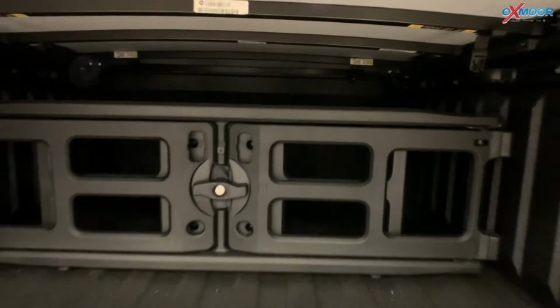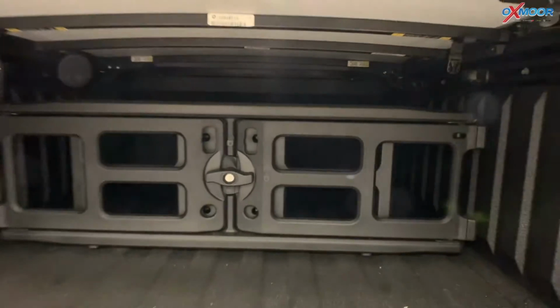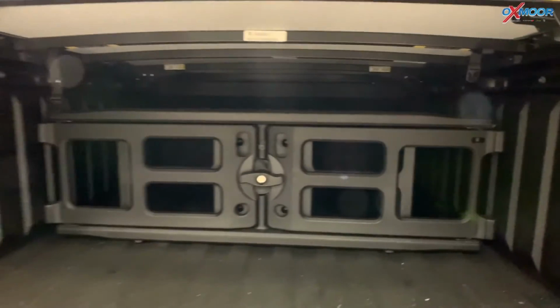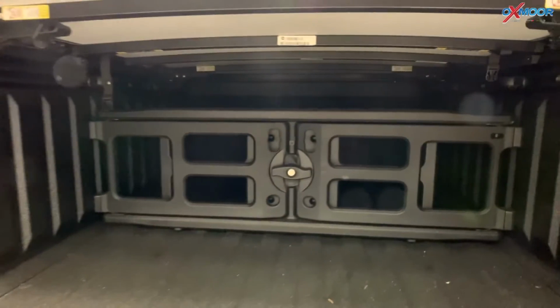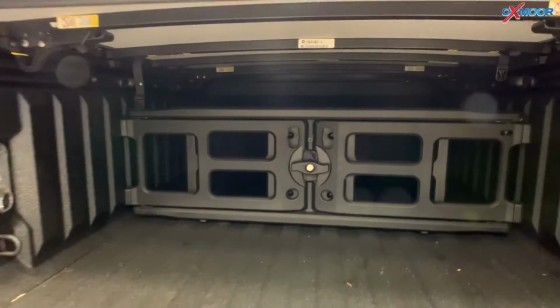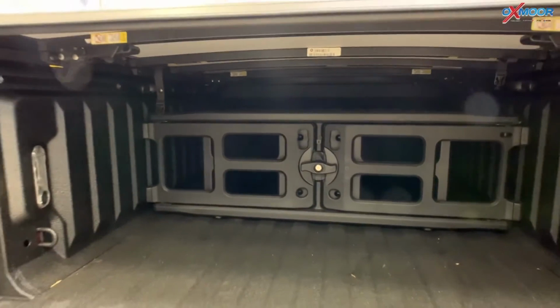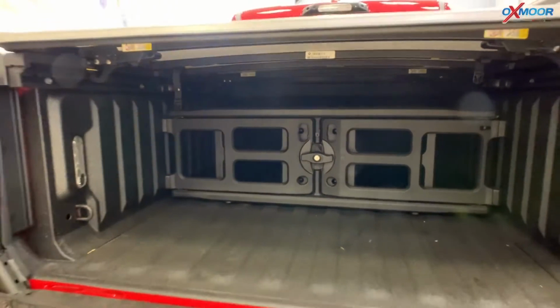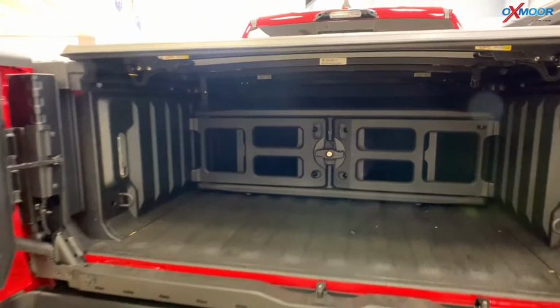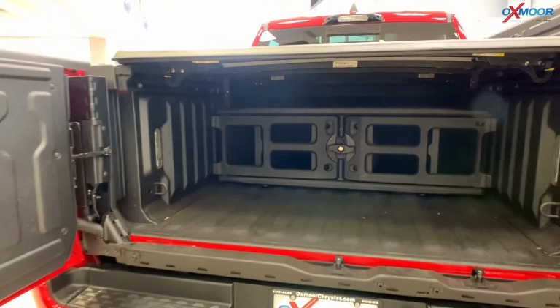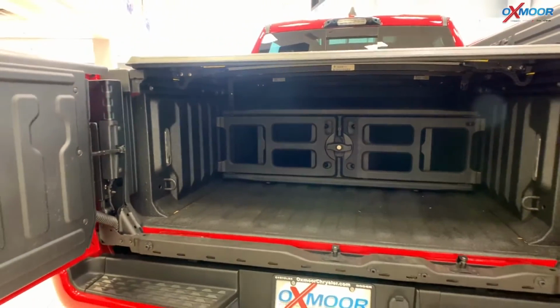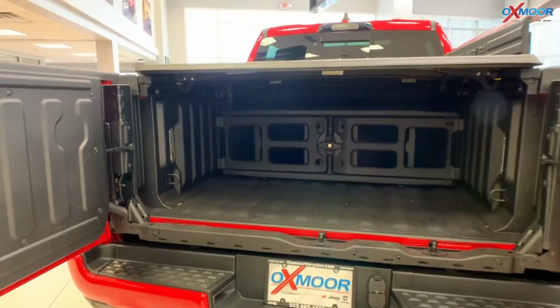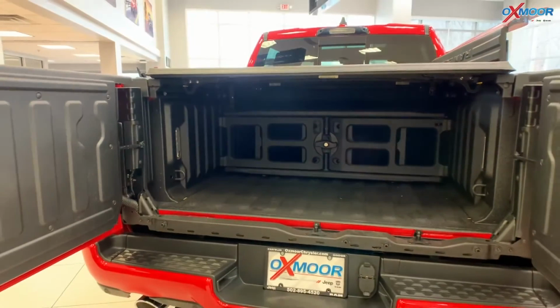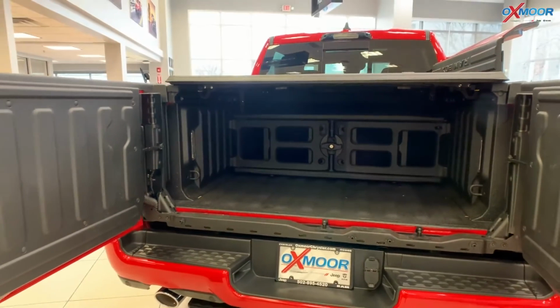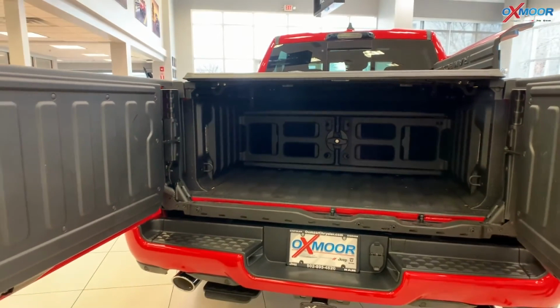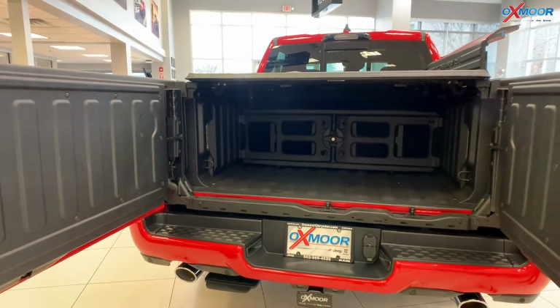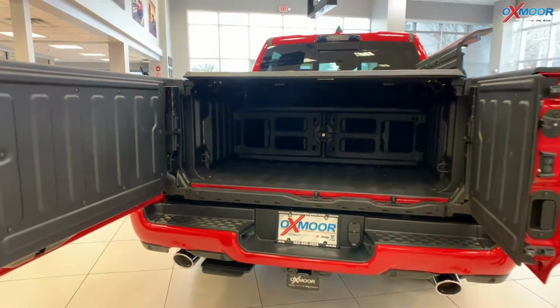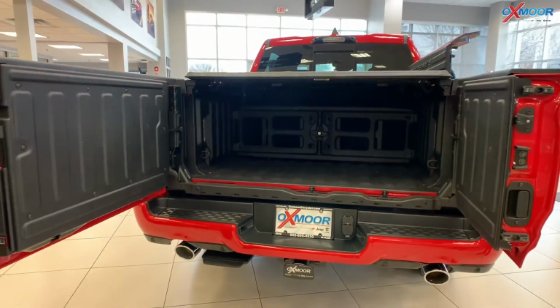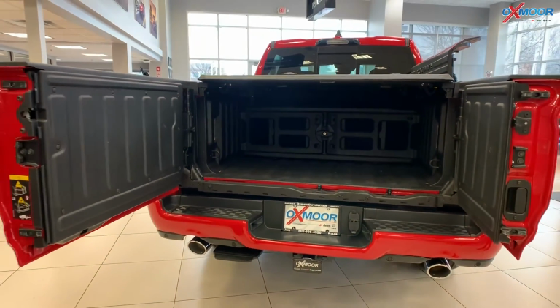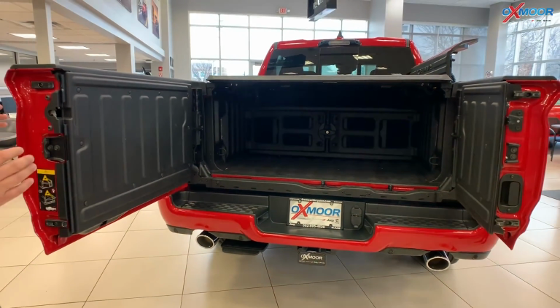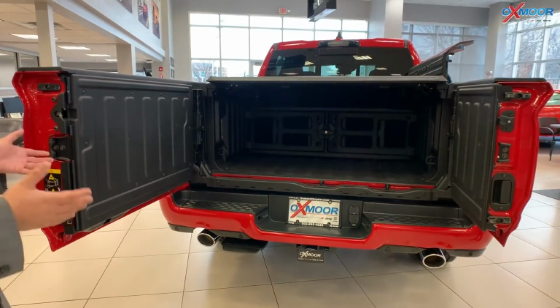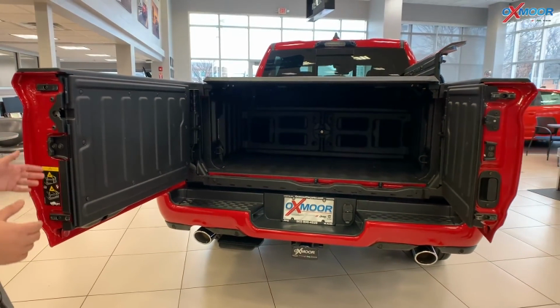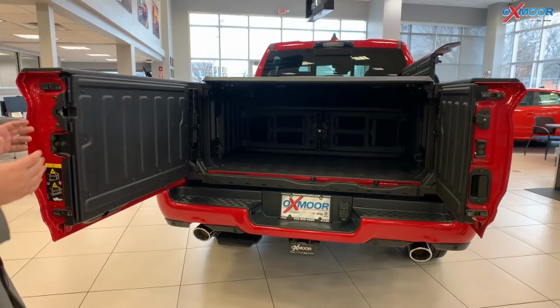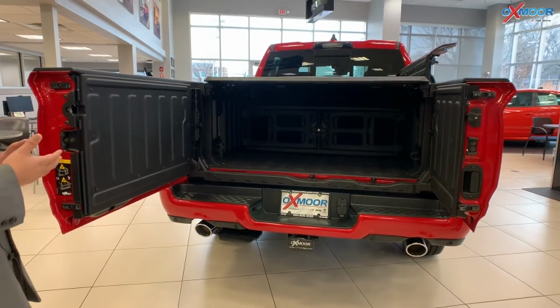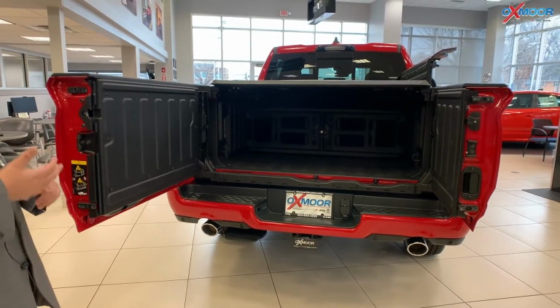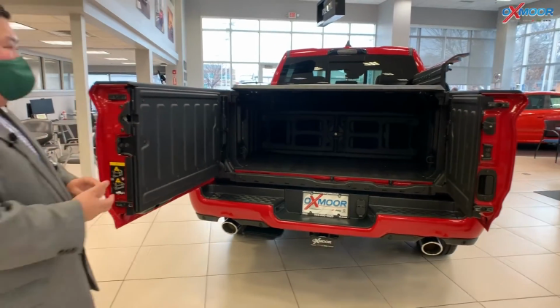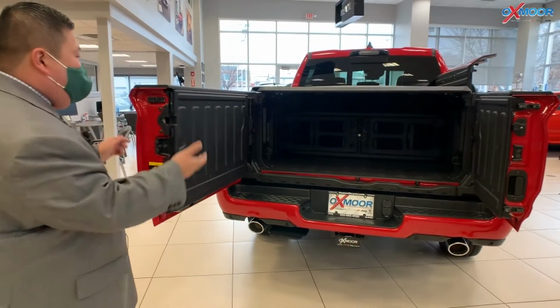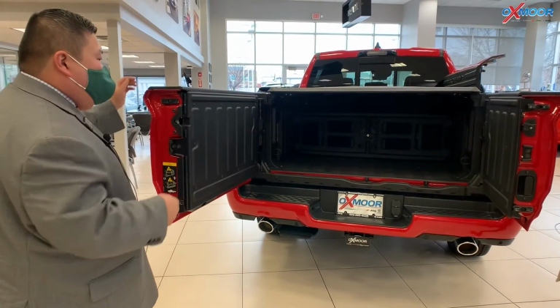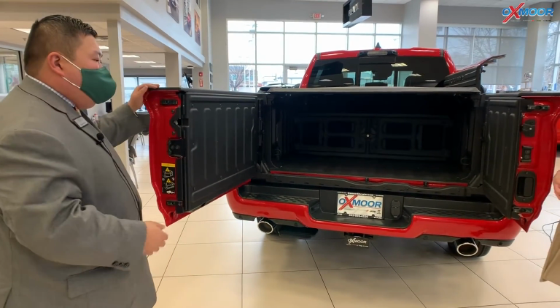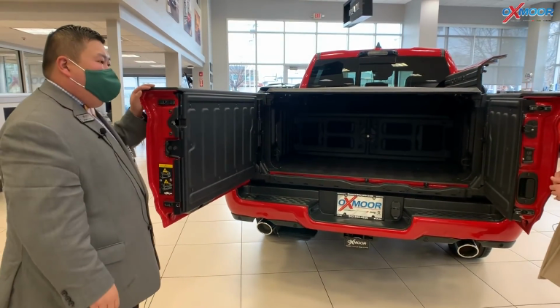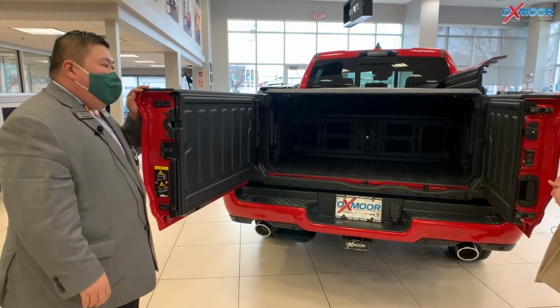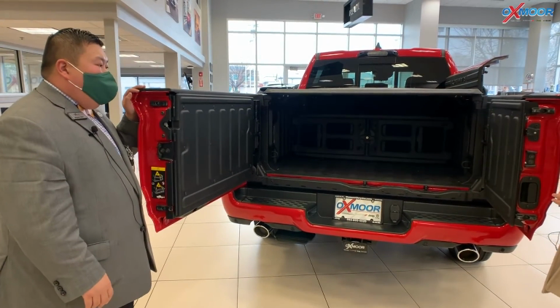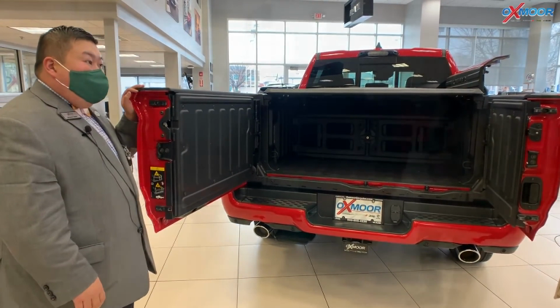This is a really fully equipped Laramie — it has all the bells and whistles that you would expect on even a higher trim level like a Limited or a Laramie Longhorn. This is a Laramie, it leases great, and it has all the features that you would want with the truck.